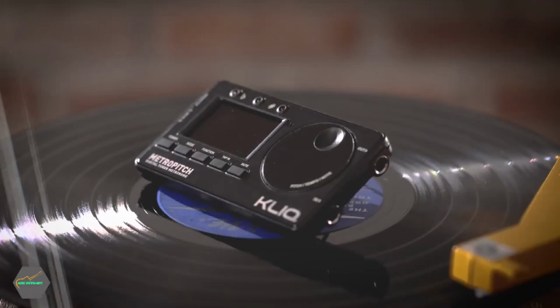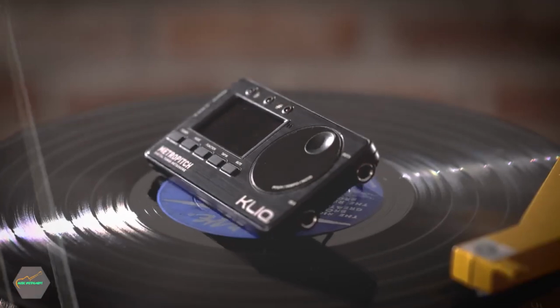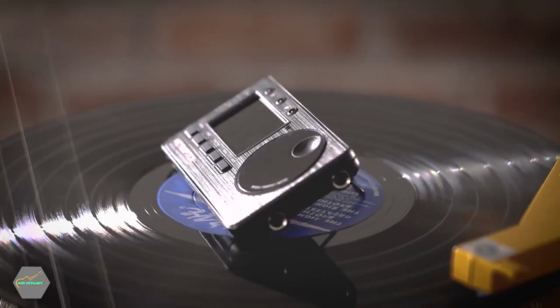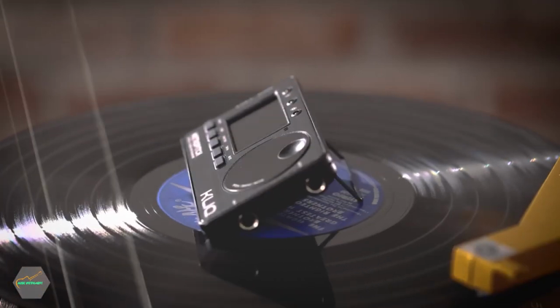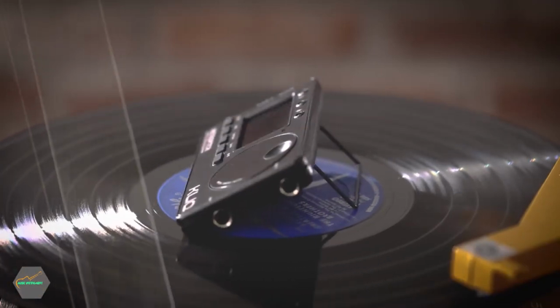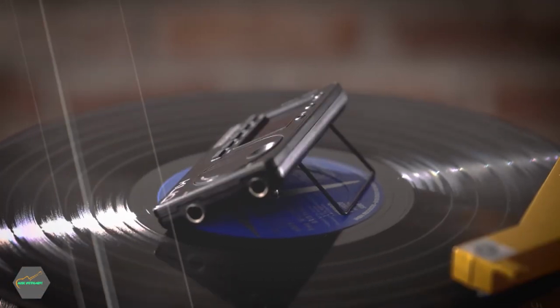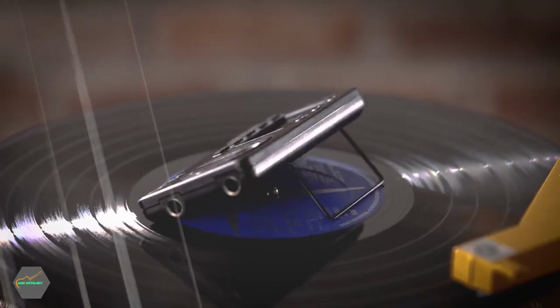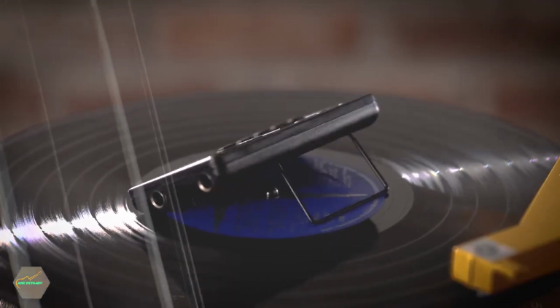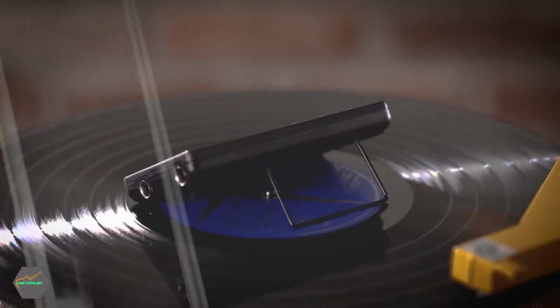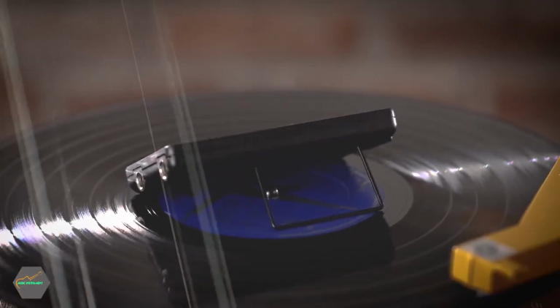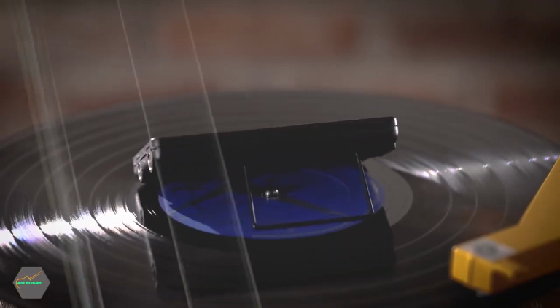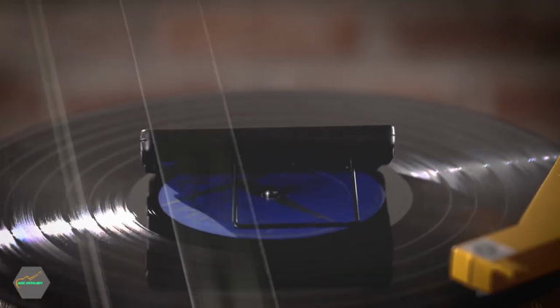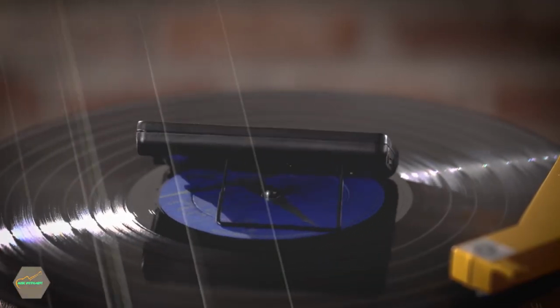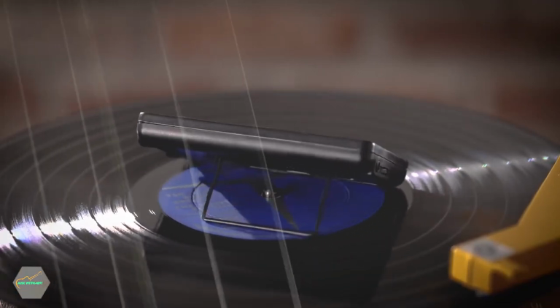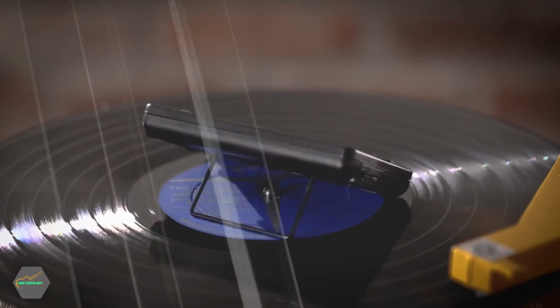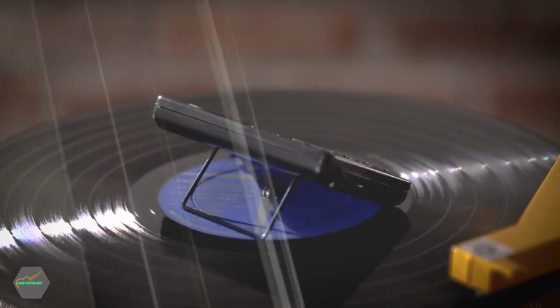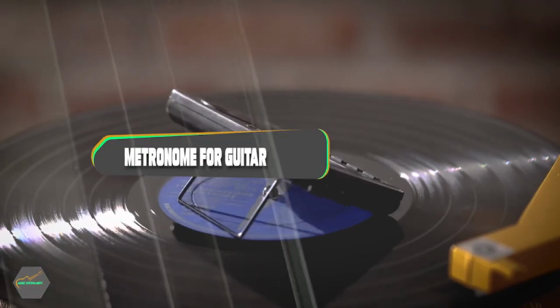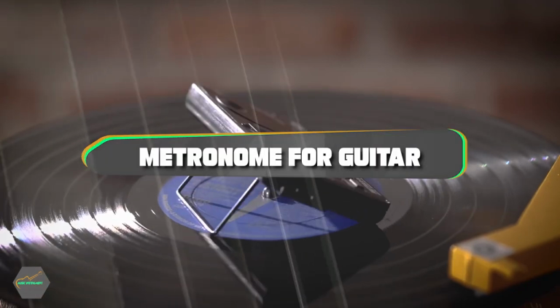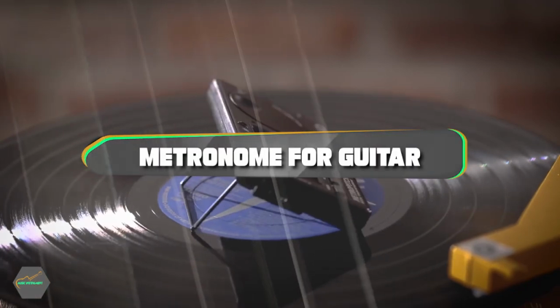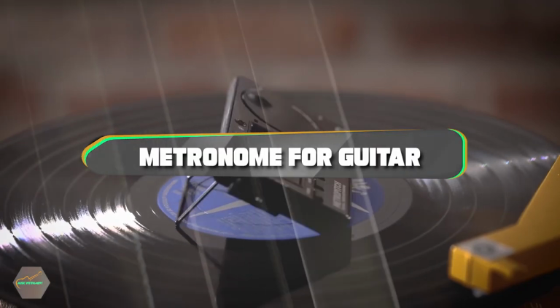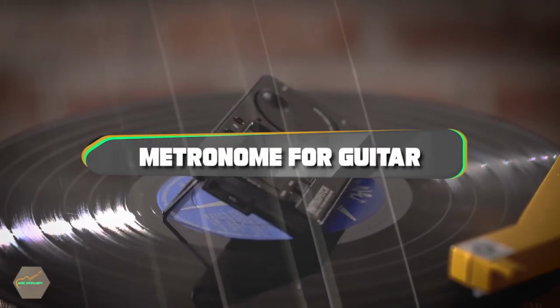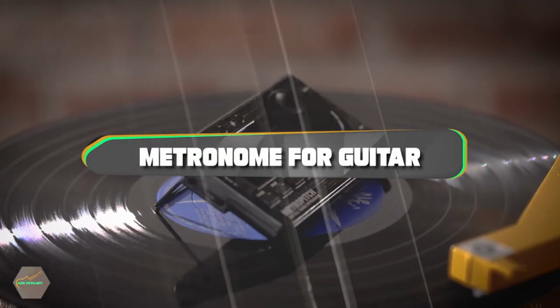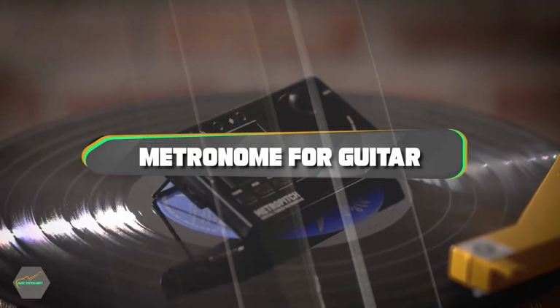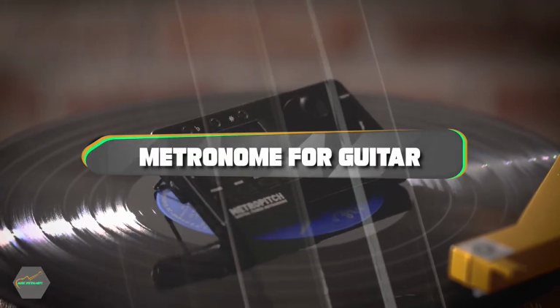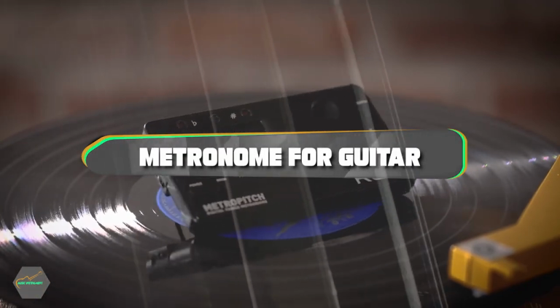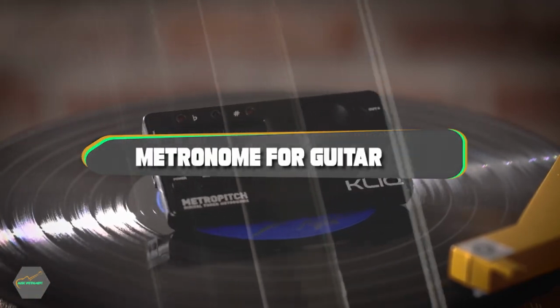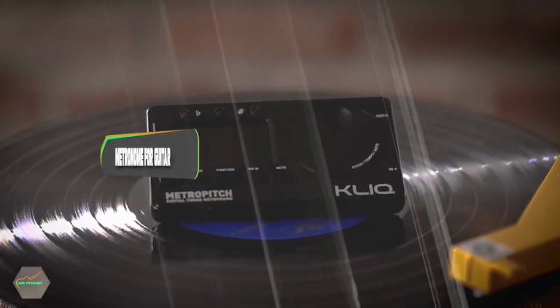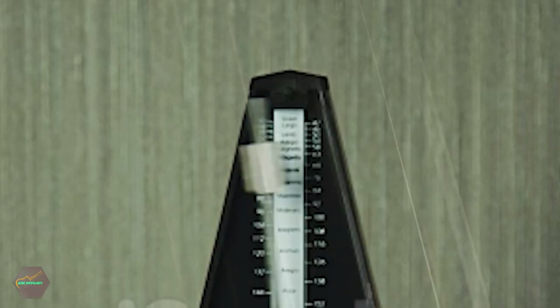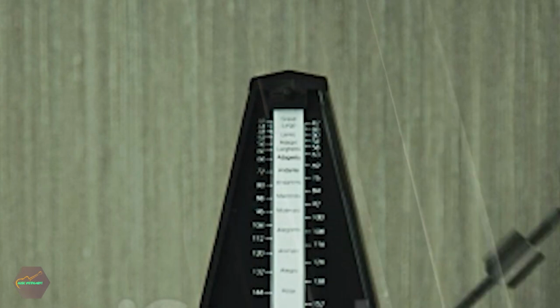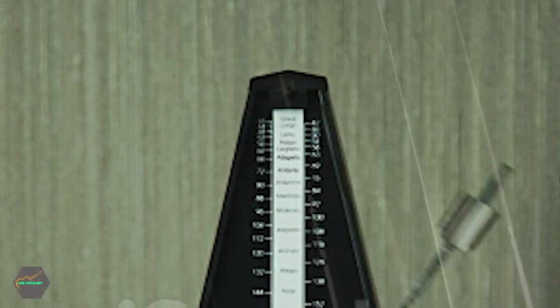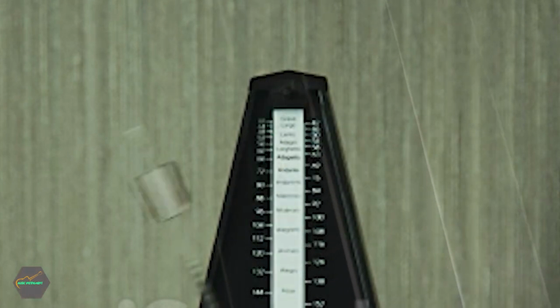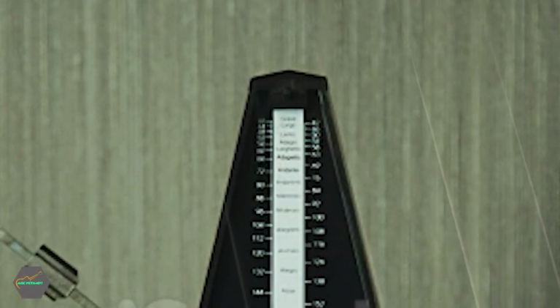What are the best guitar metronomes? Guitar metronomes are essential tools for helping you keep time while playing your instrument. A good metronome will help you develop a sense of rhythm and timing, and it can also be a great practice tool.